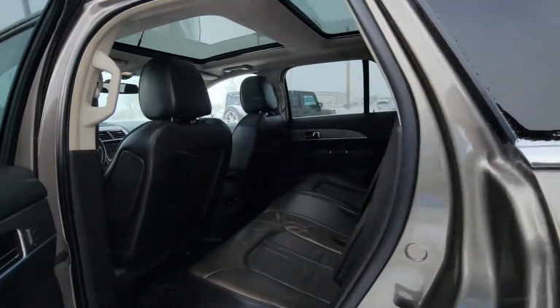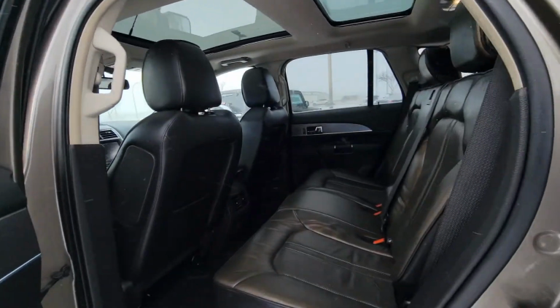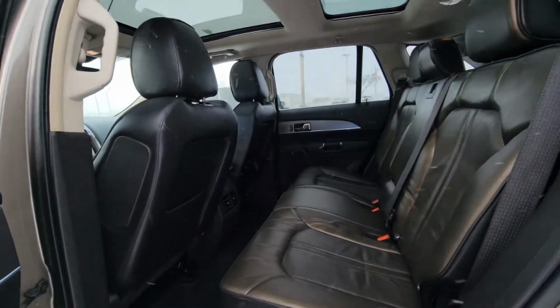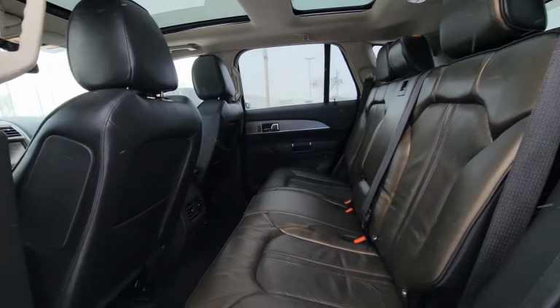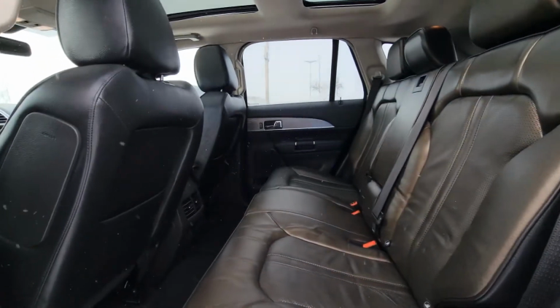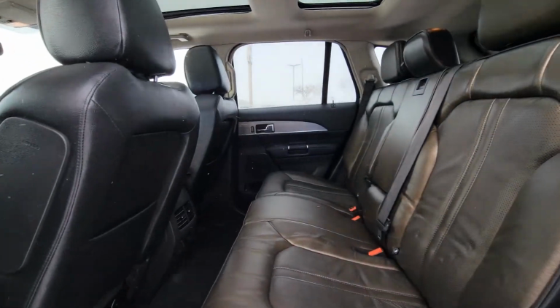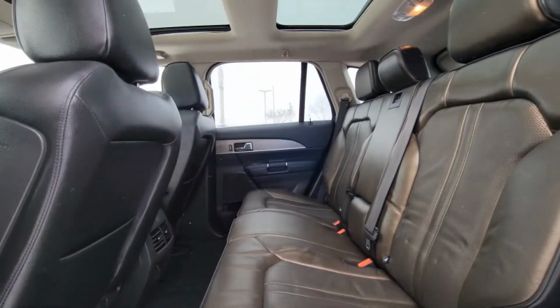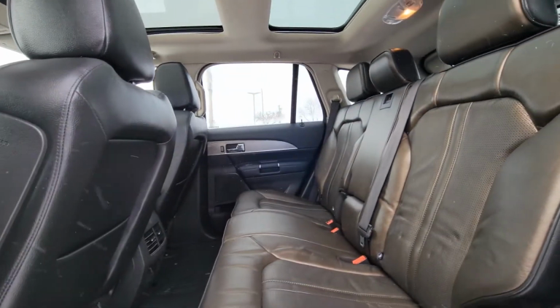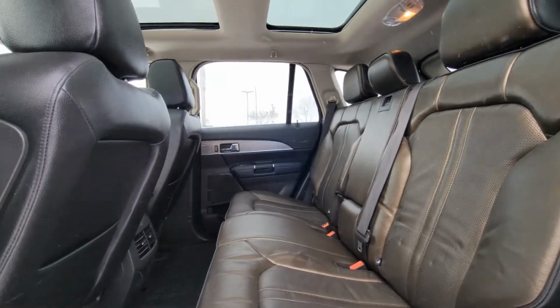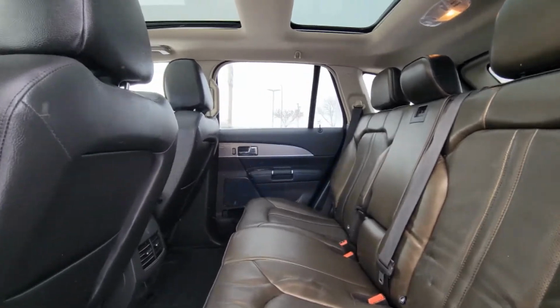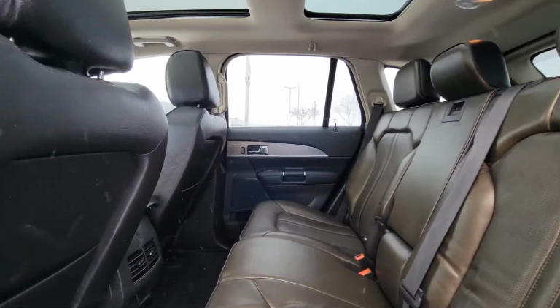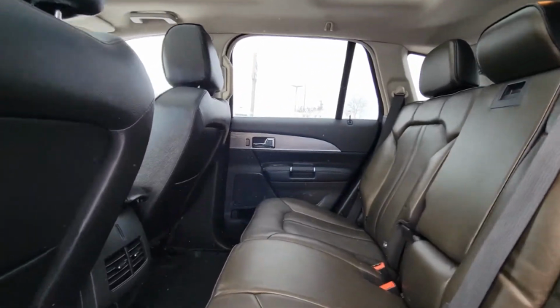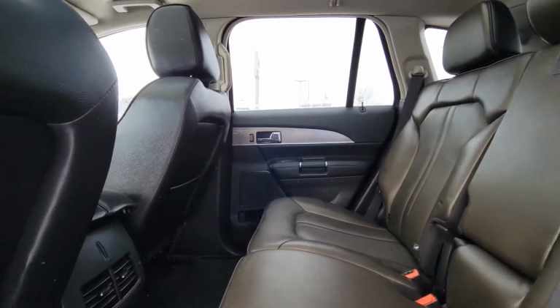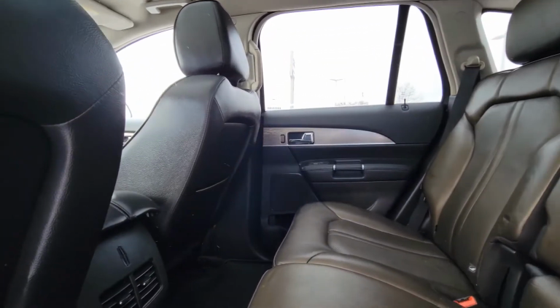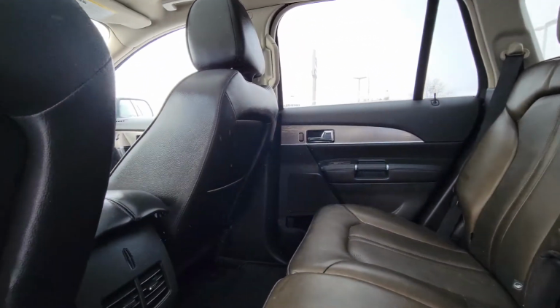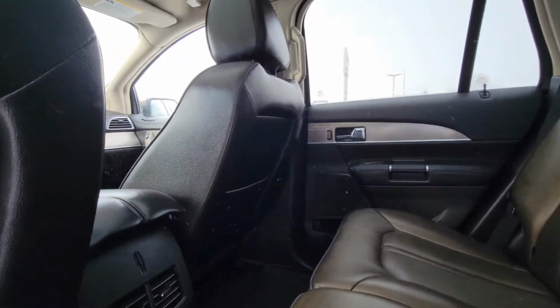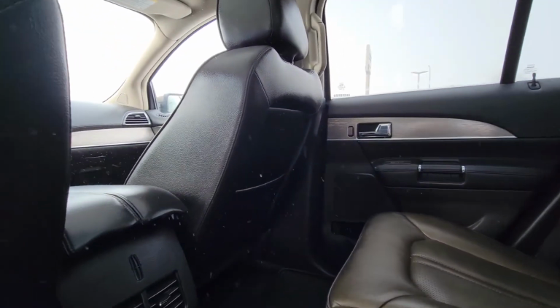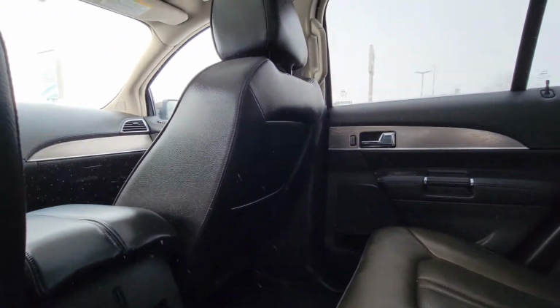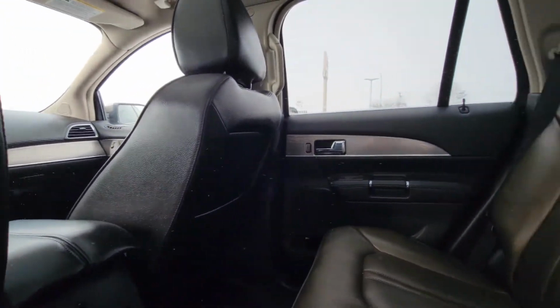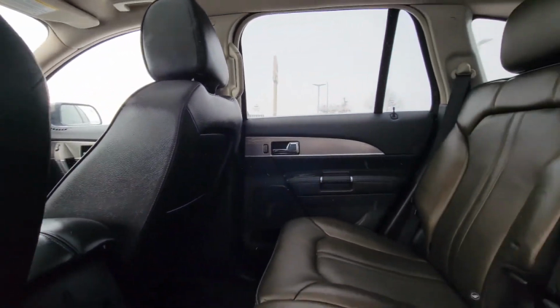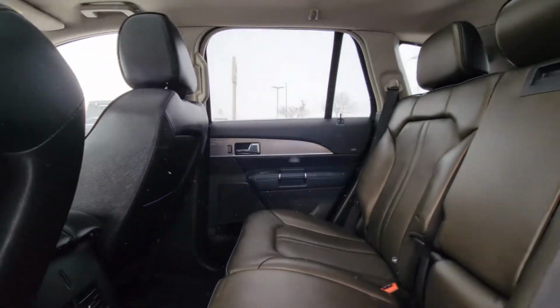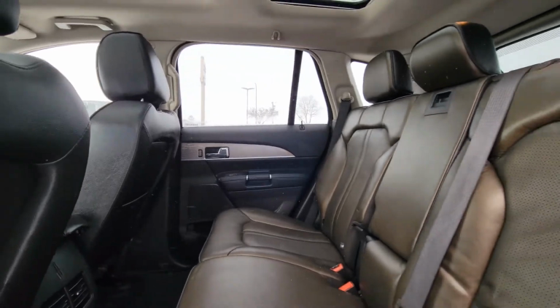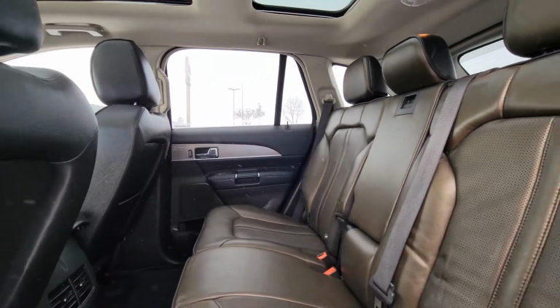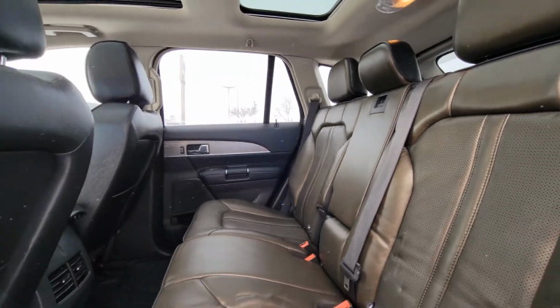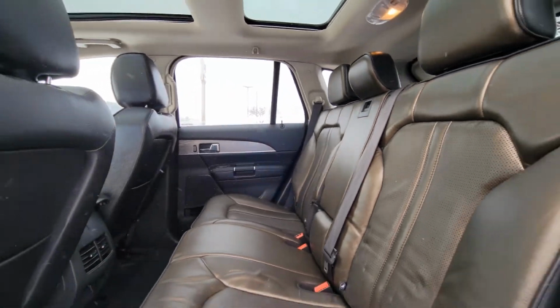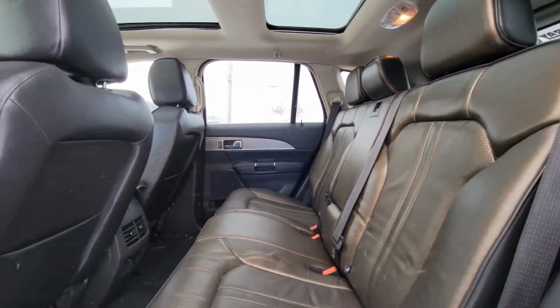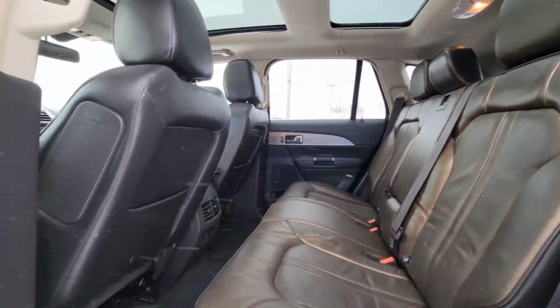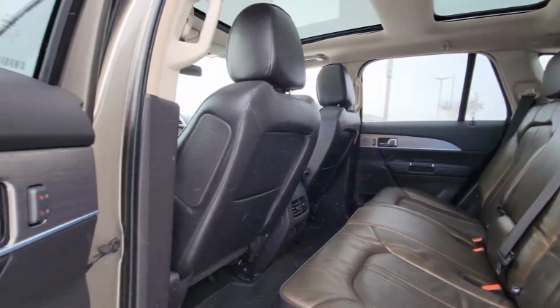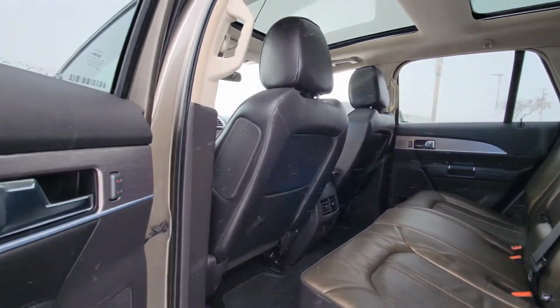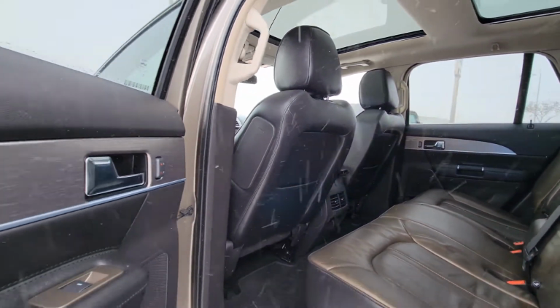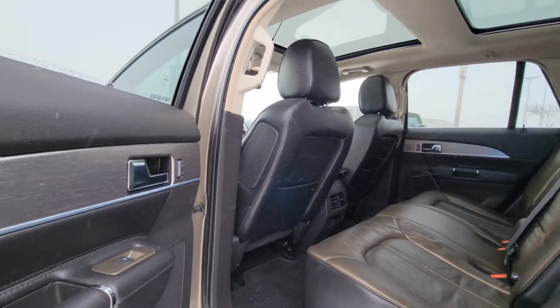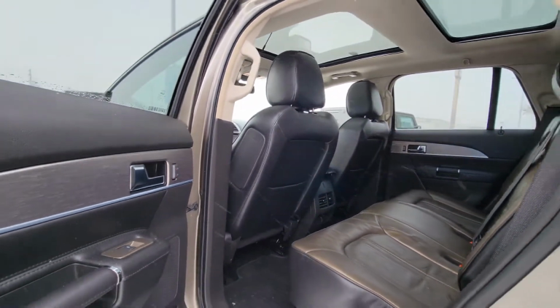In the back seat here you have plenty of space for passengers or whatever you may need to put in. Beautiful leather, and these back seats are heated as well.